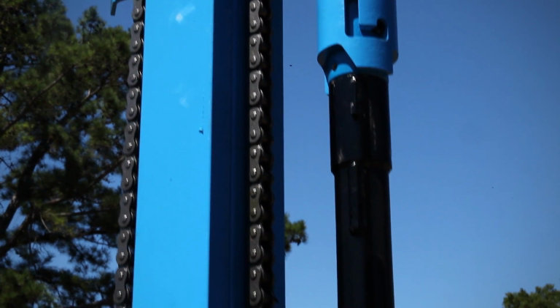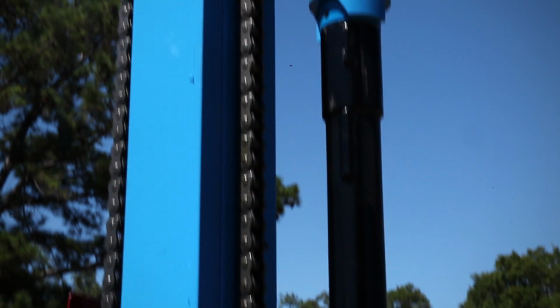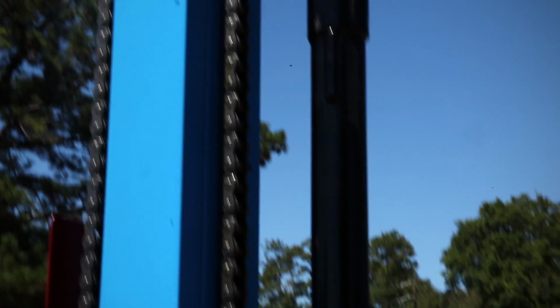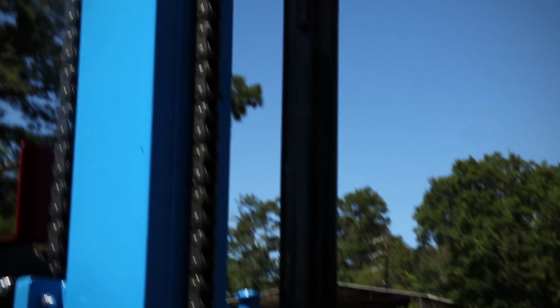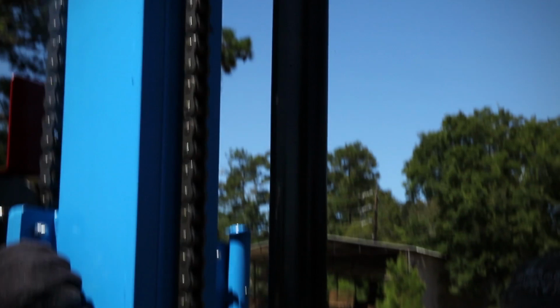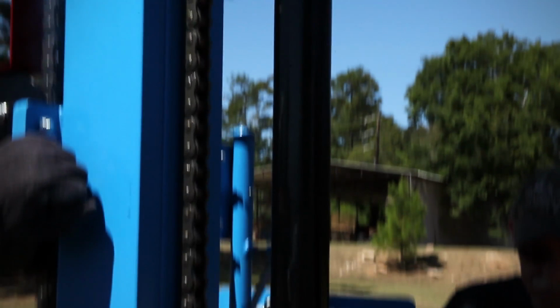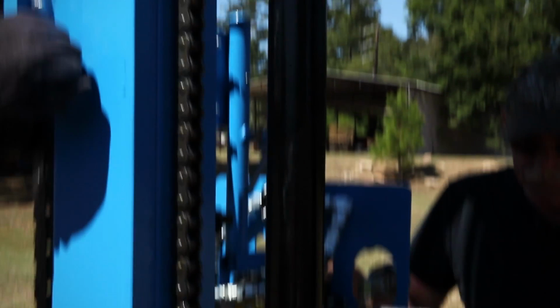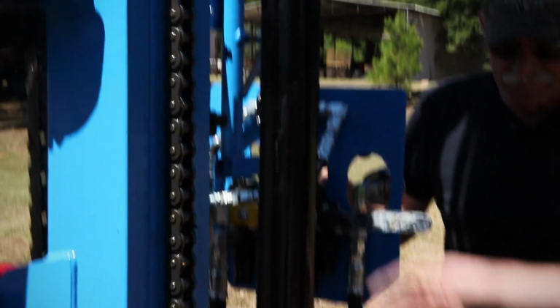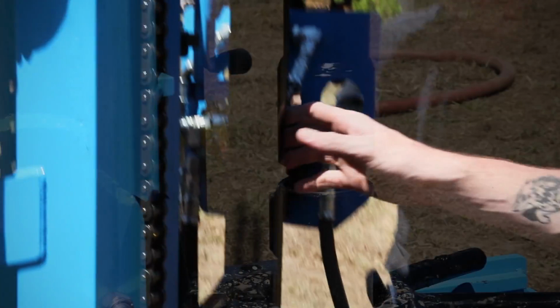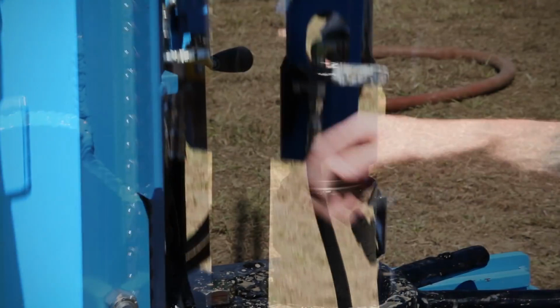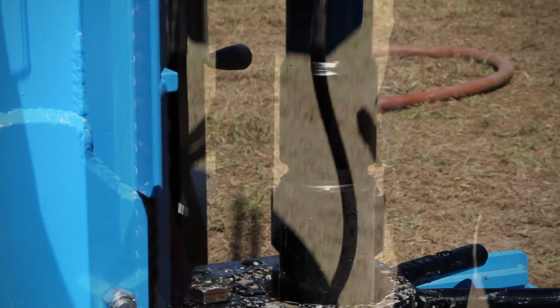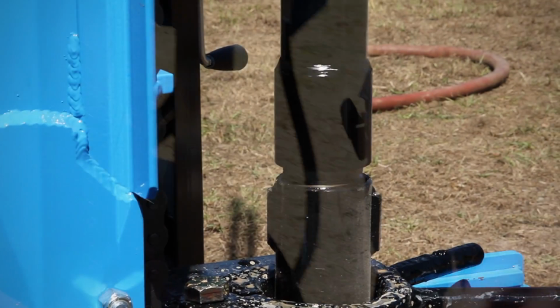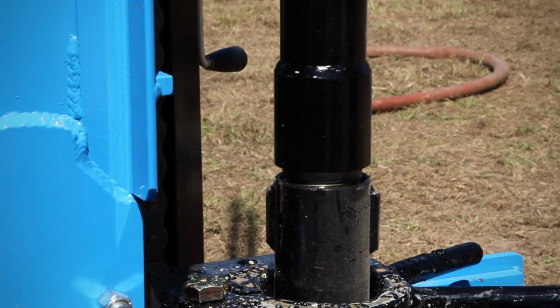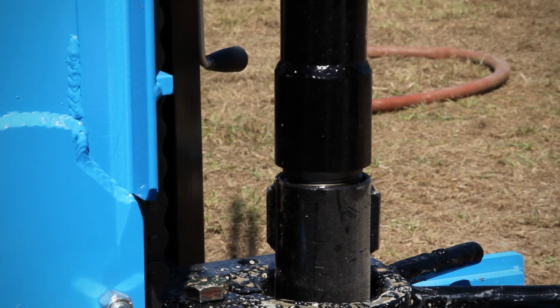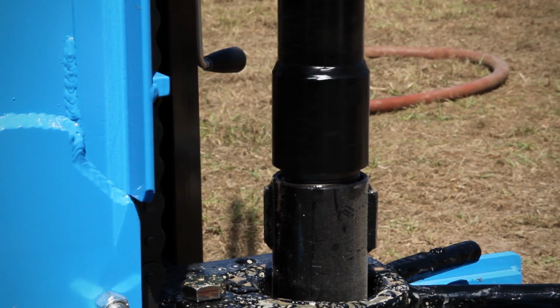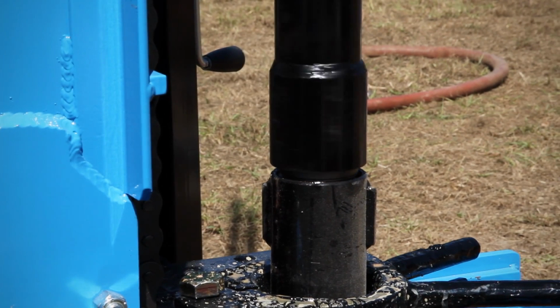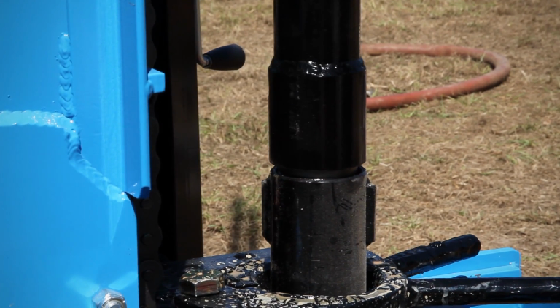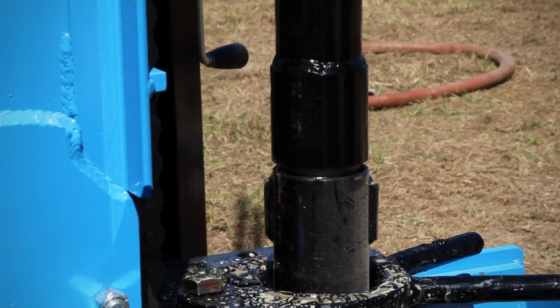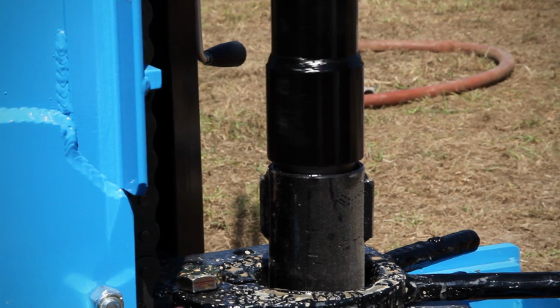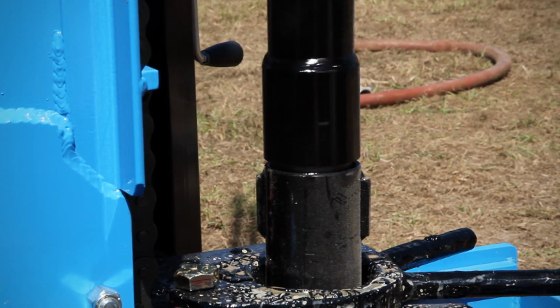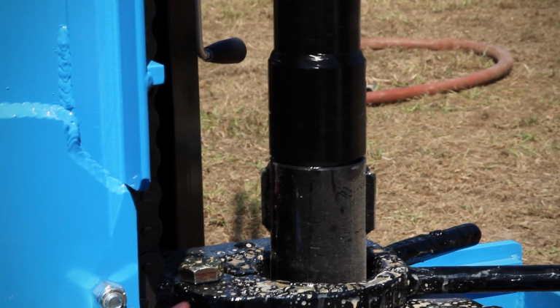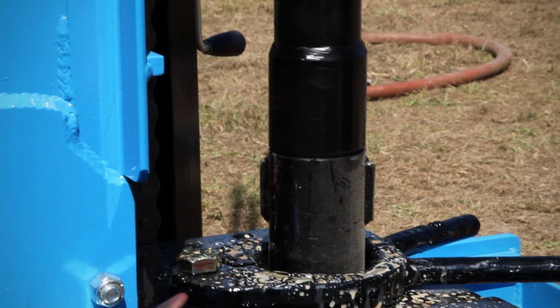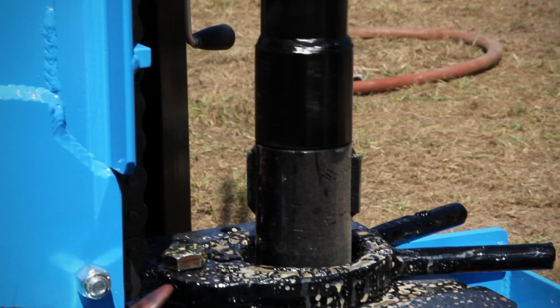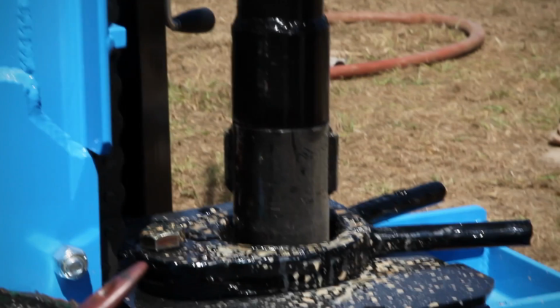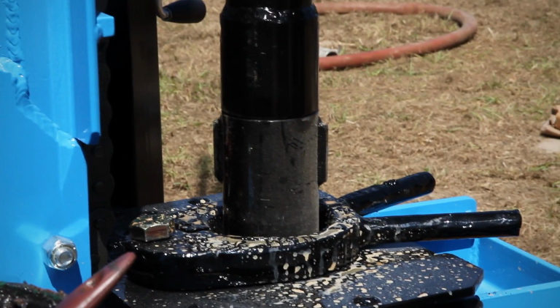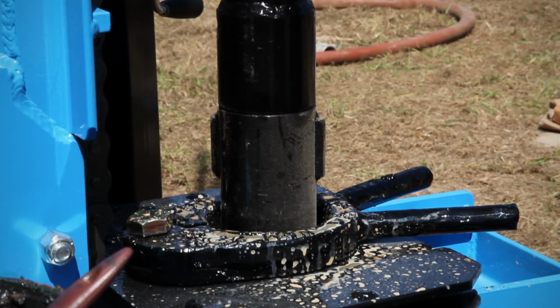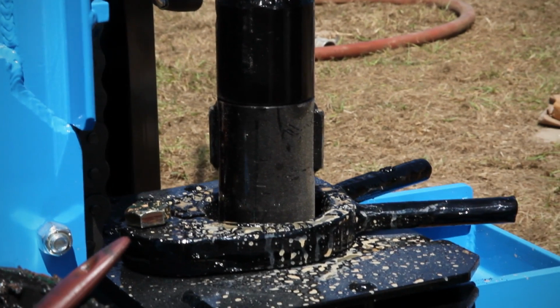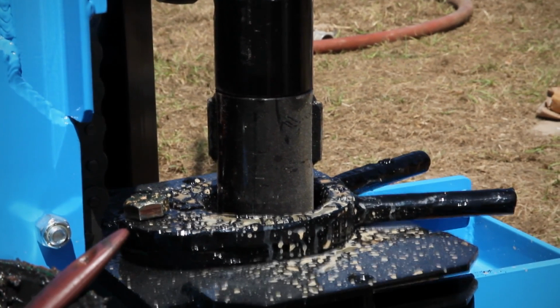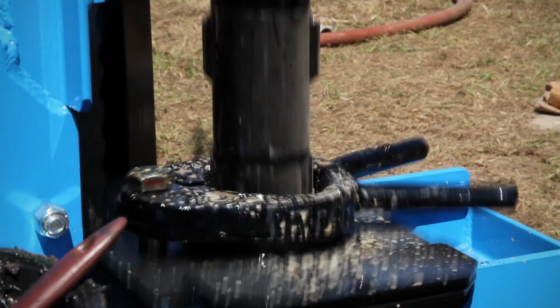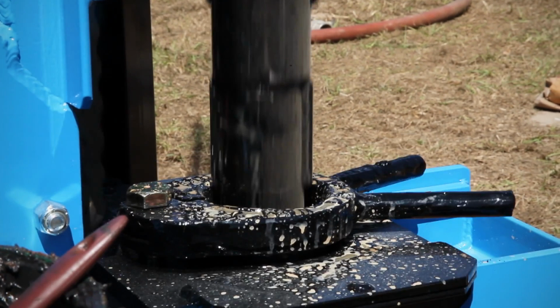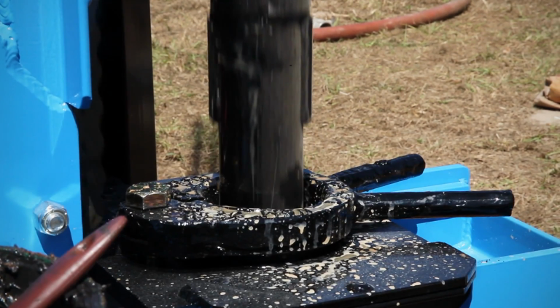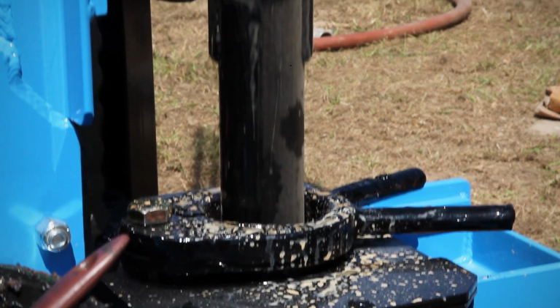Align the pipe and swivel stem threads as they start to engage. Just as the top and bottom threads begin to tighten, return to the neutral valve position to stop all movement.